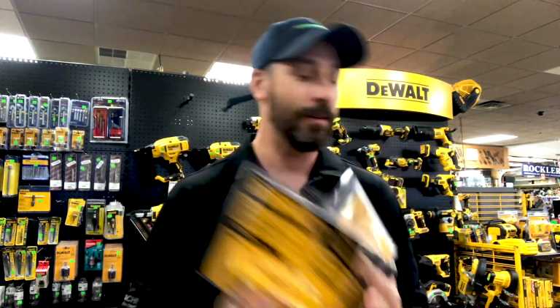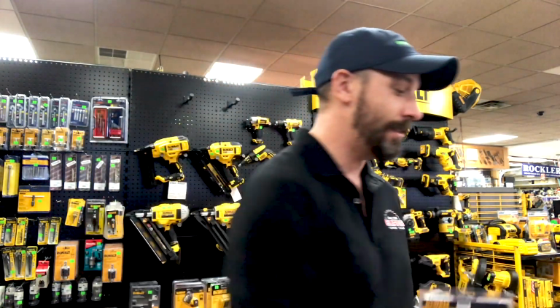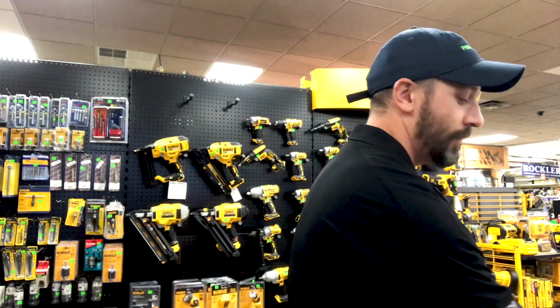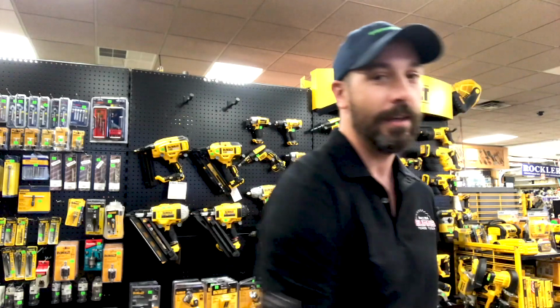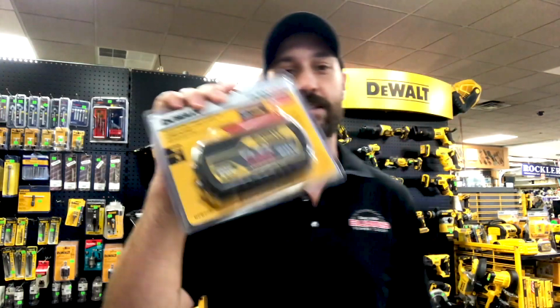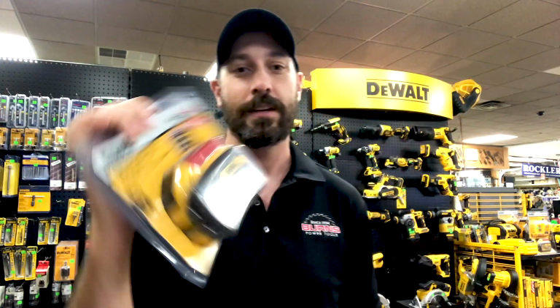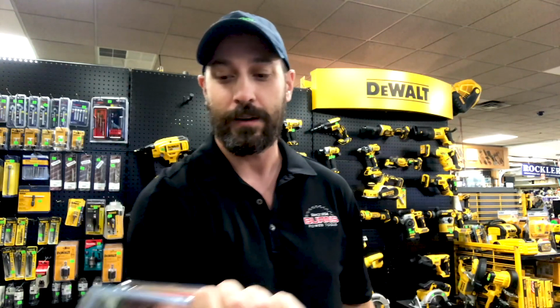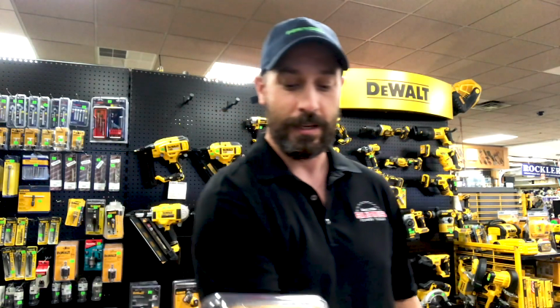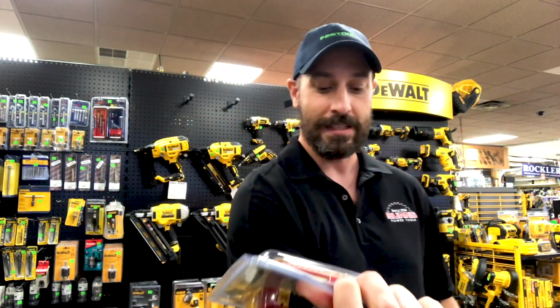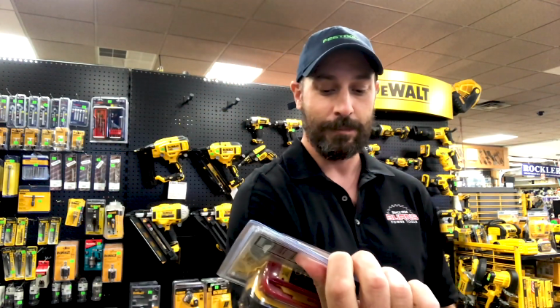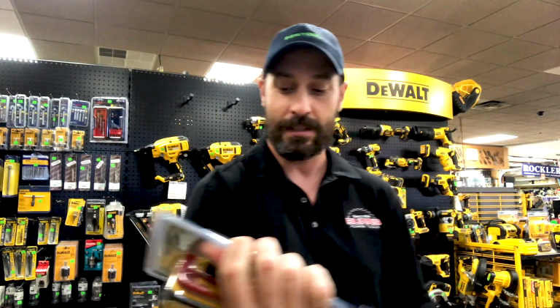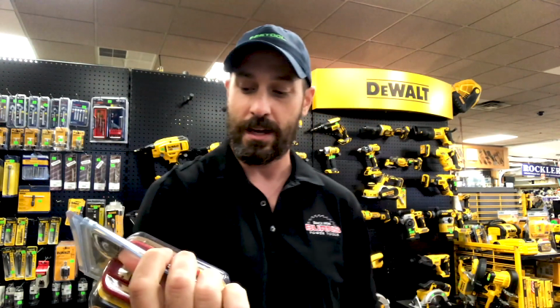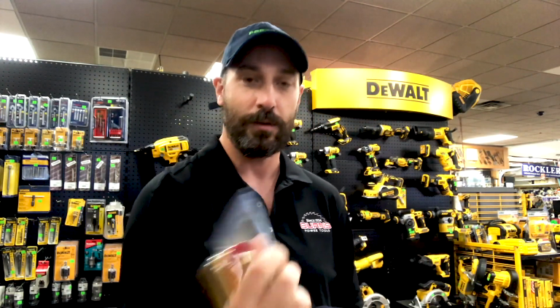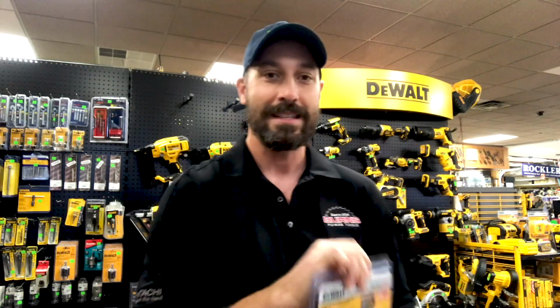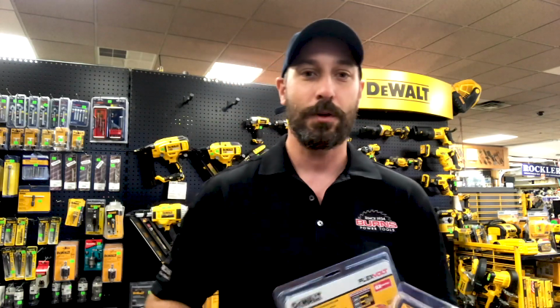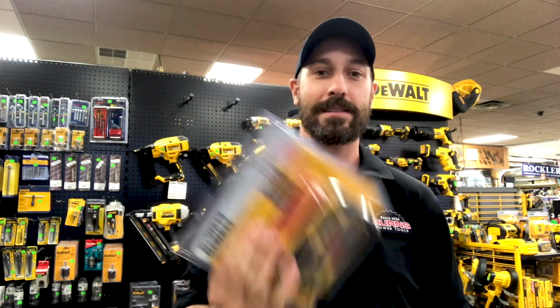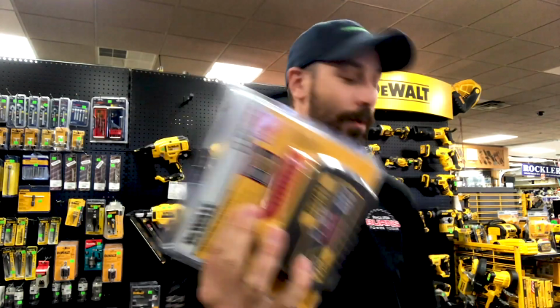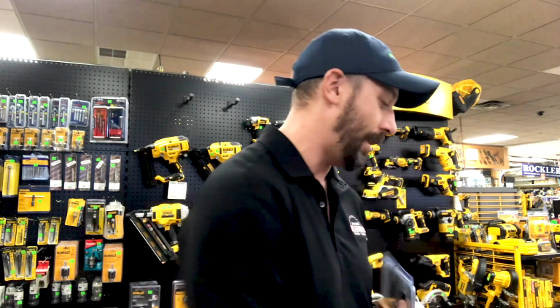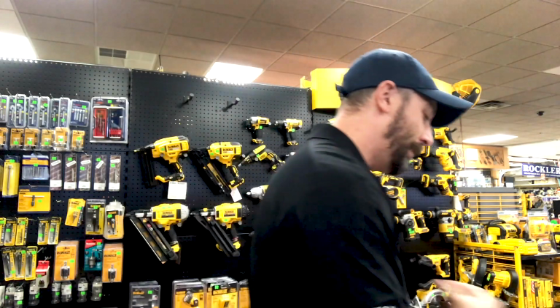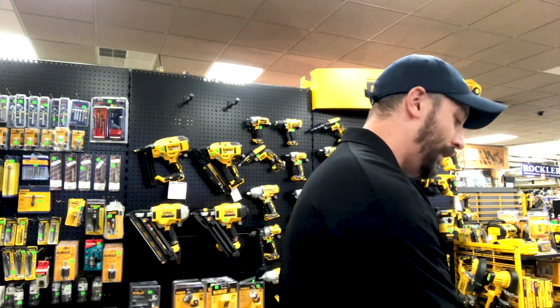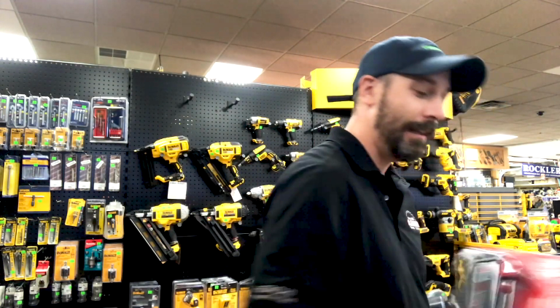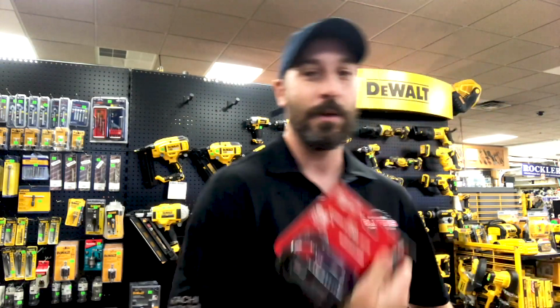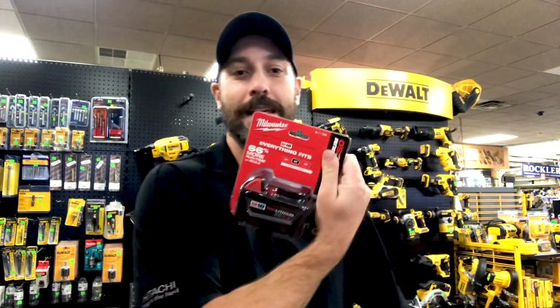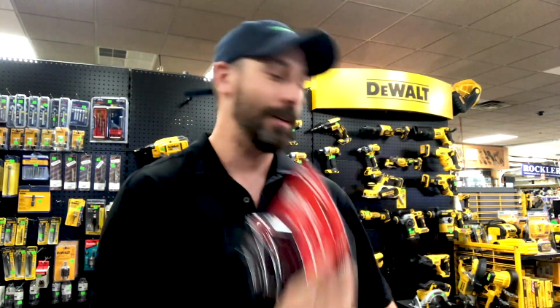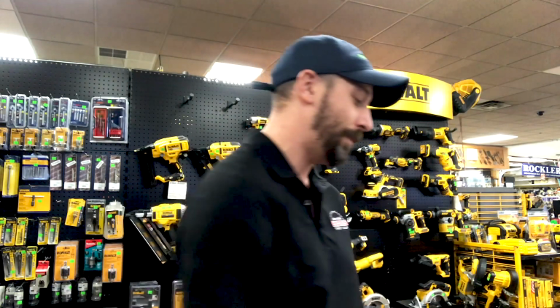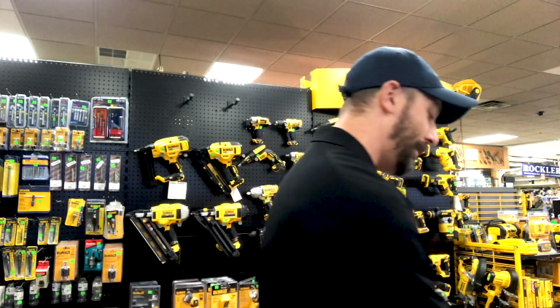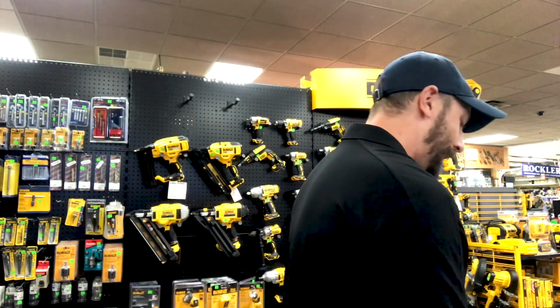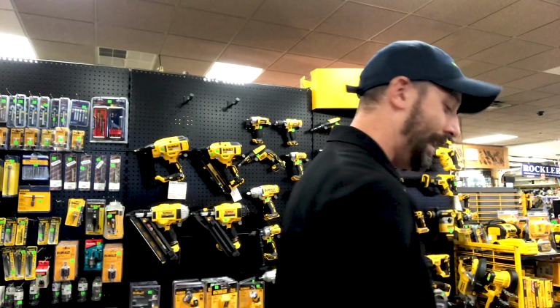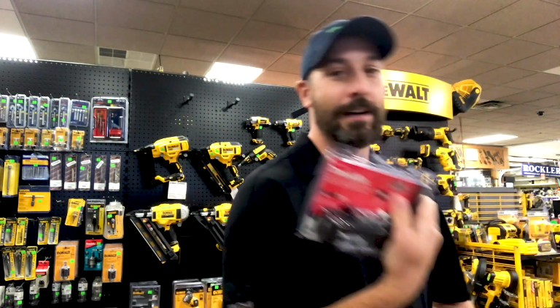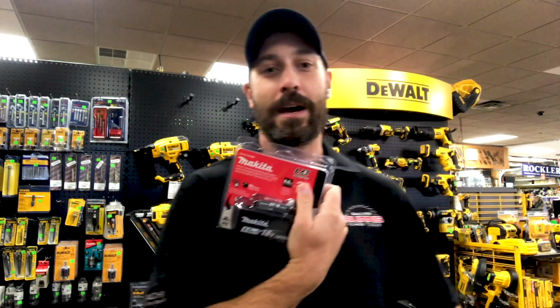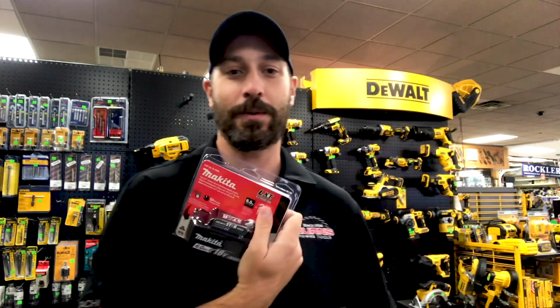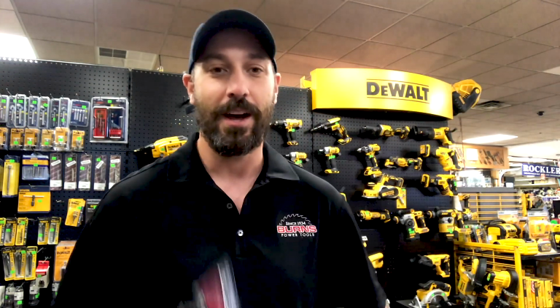There's four different kinds, as well as FlexVolt batteries. We have the DCB609, 20 volt, 60 volt max — that's 20% off. We also have select Milwaukee batteries, 20% off, and Makita batteries, 20% off.